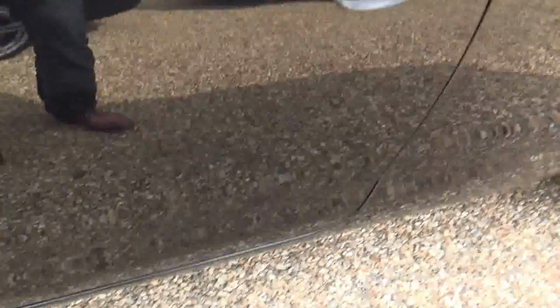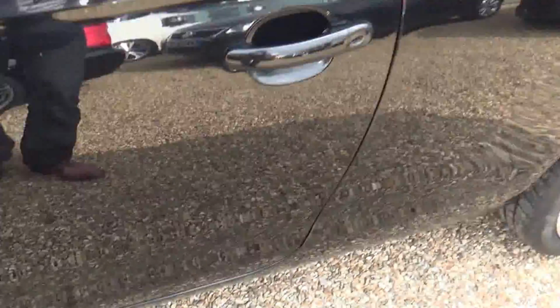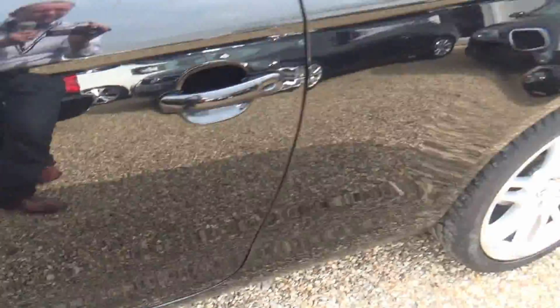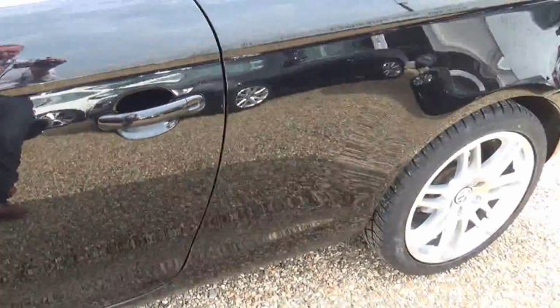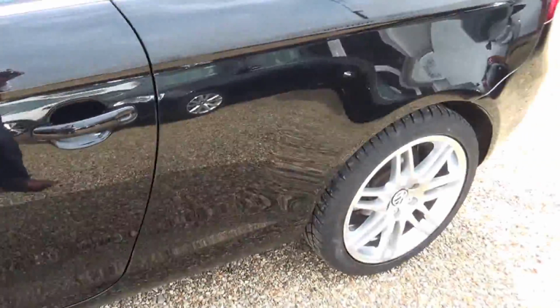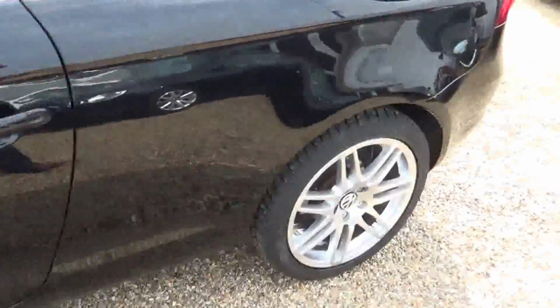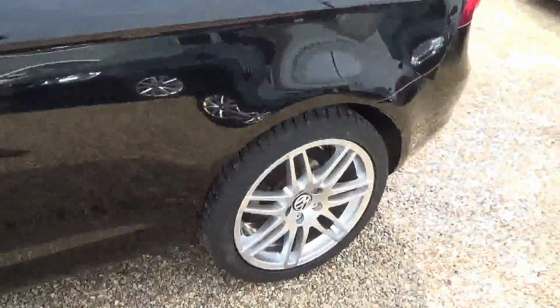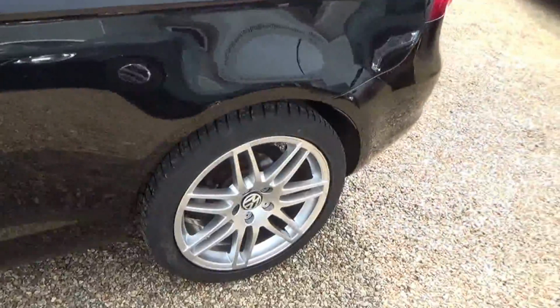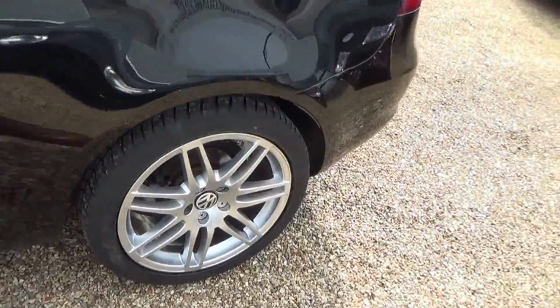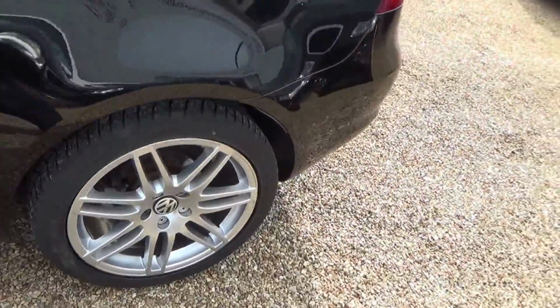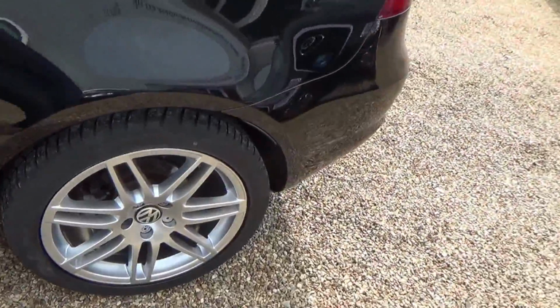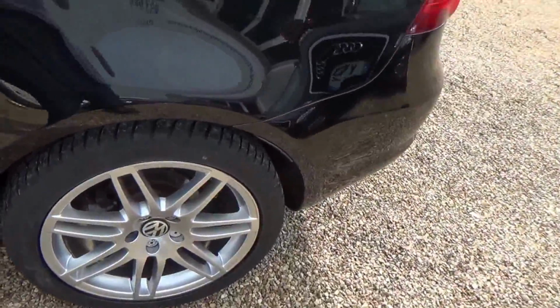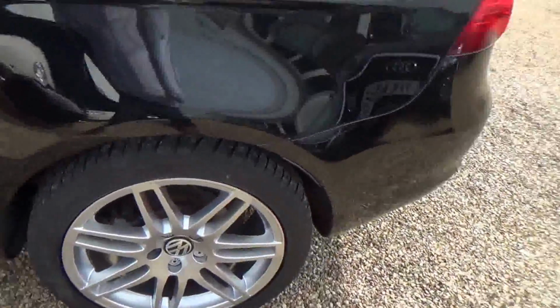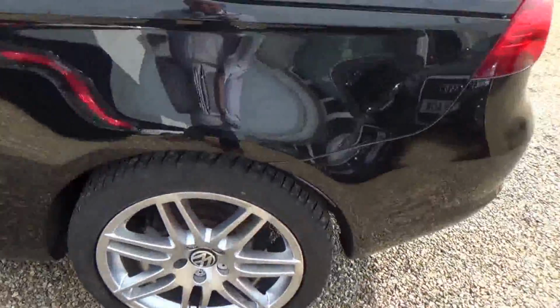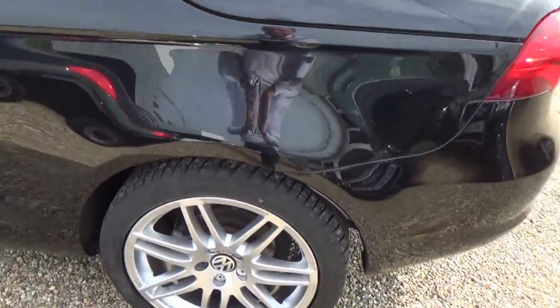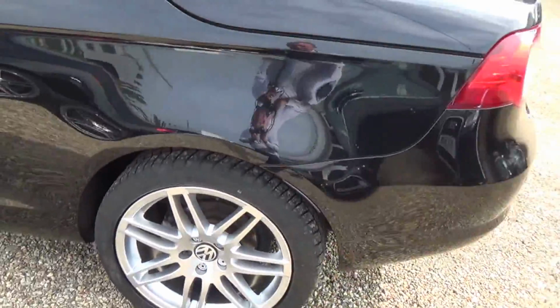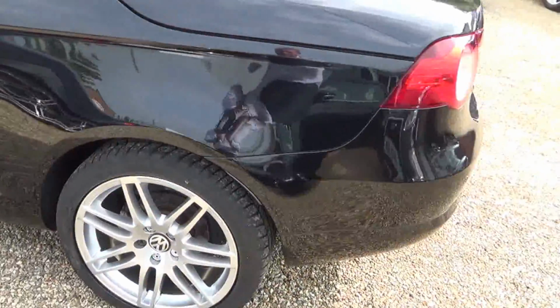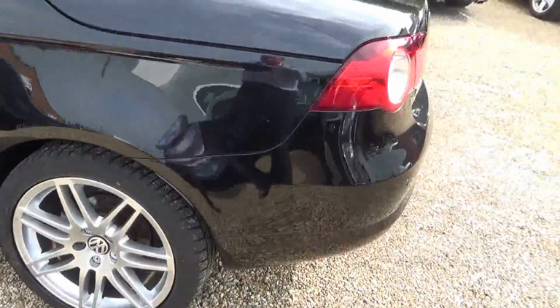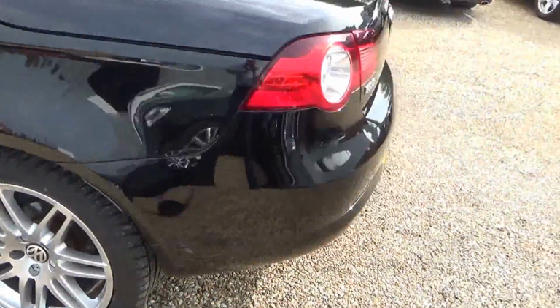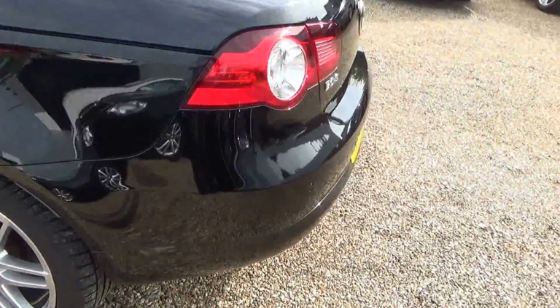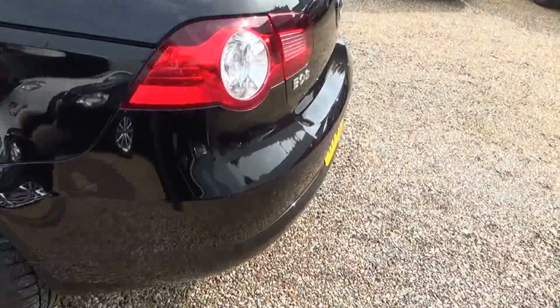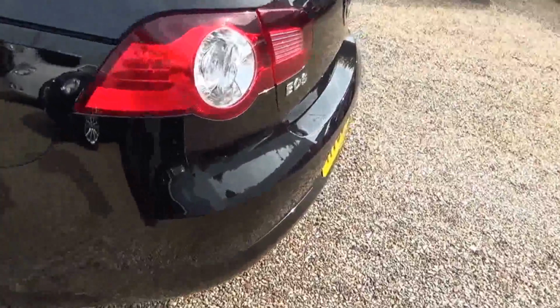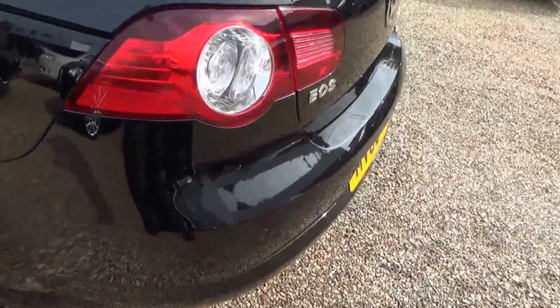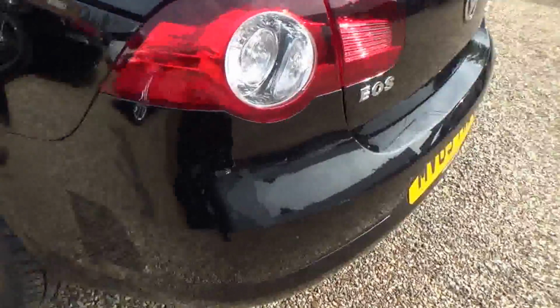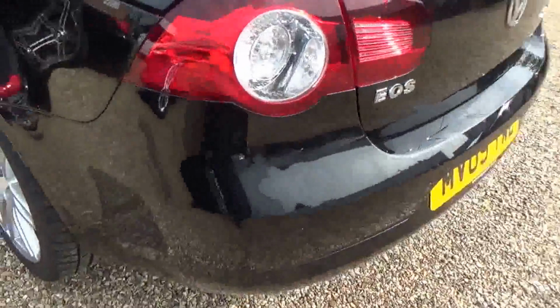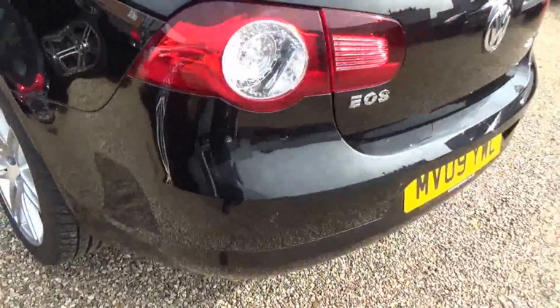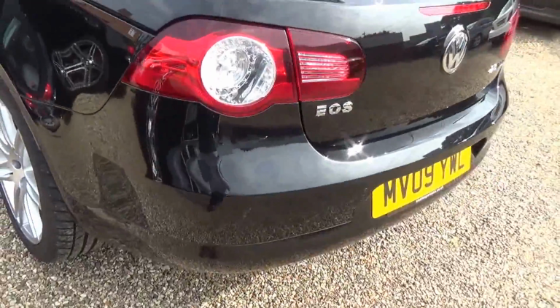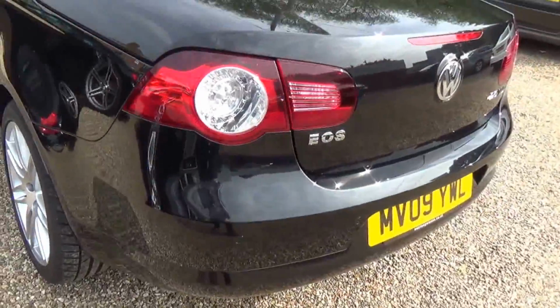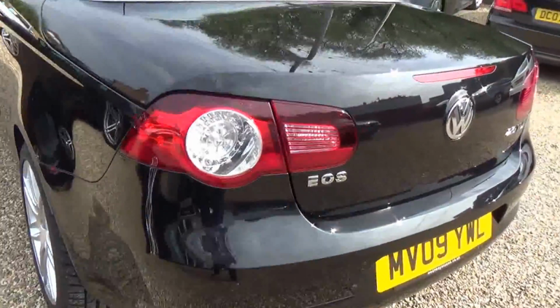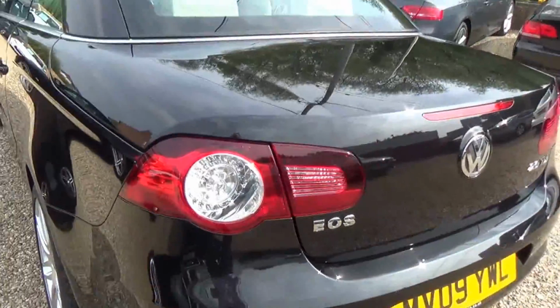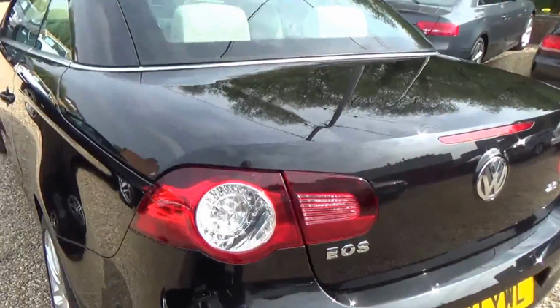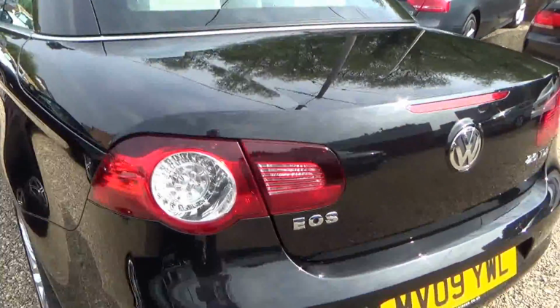Oh, that's a bit of fluff. Quick look there - passenger rear wheel, all good. Passenger rear corner - absolutely nothing to report on there.